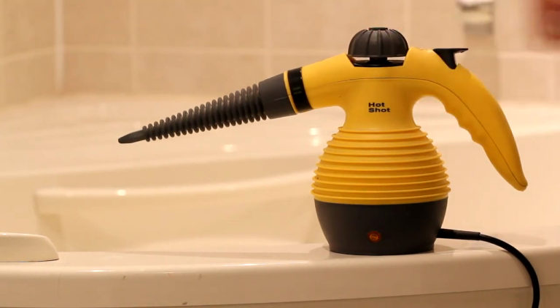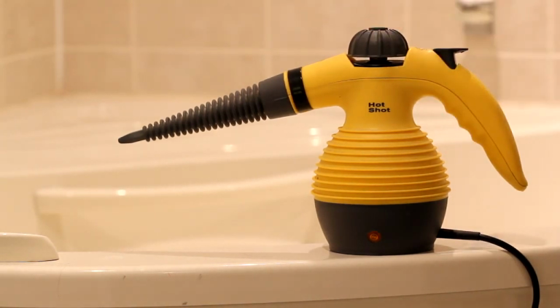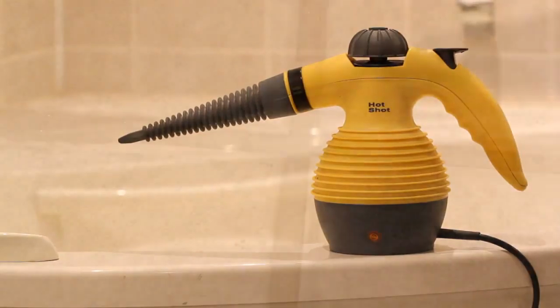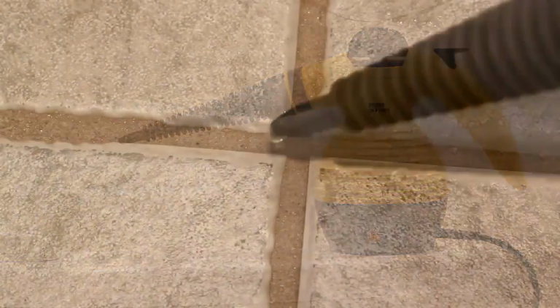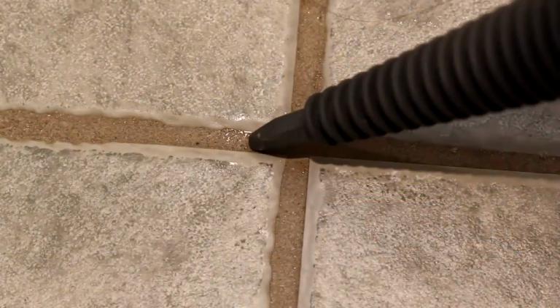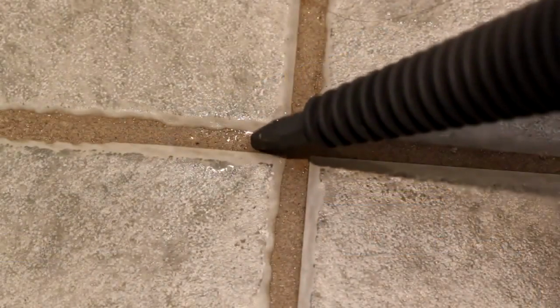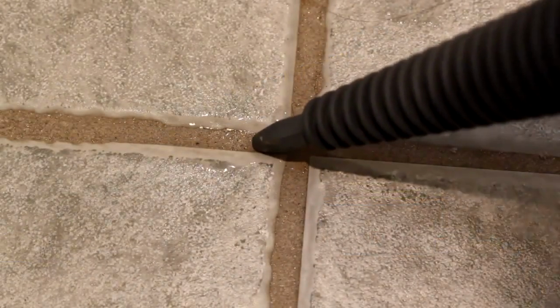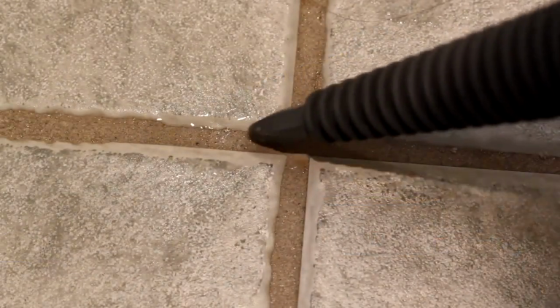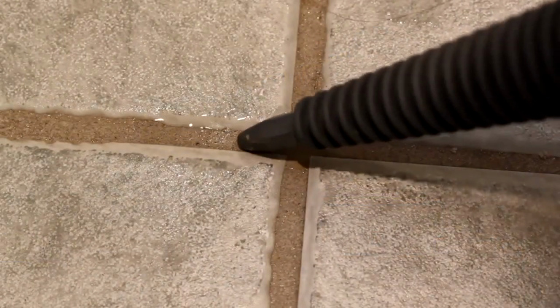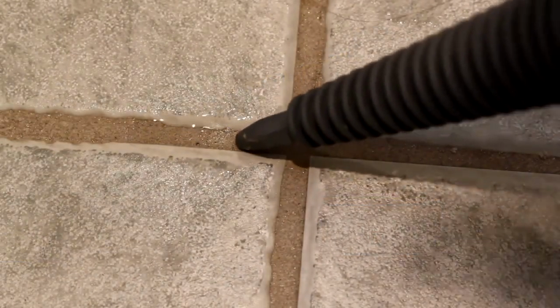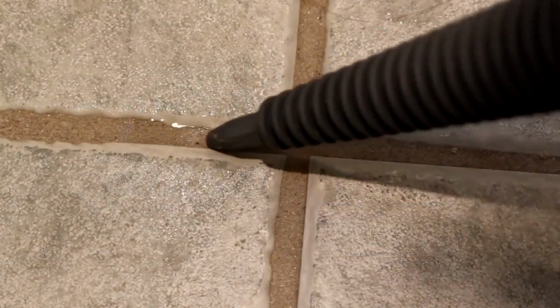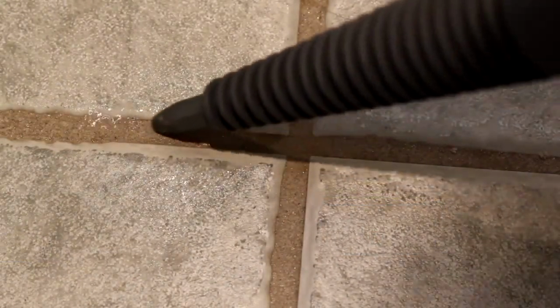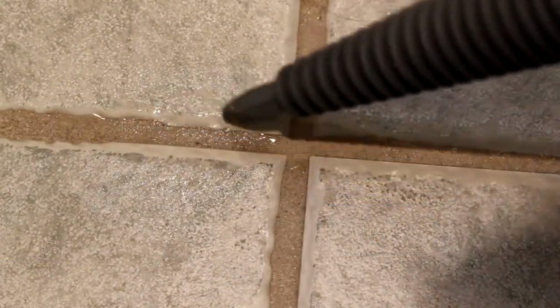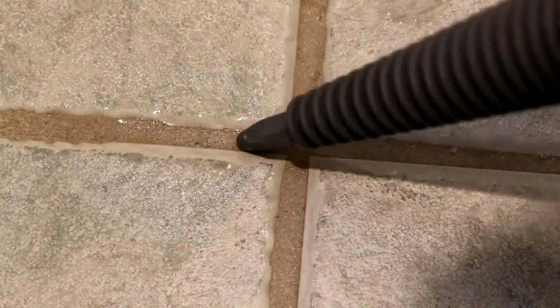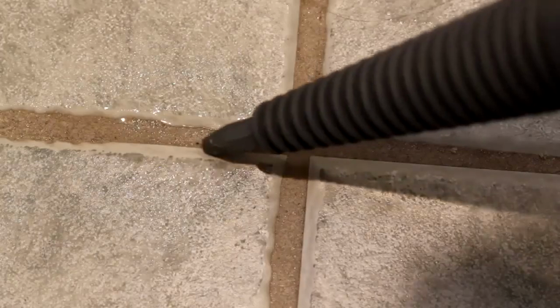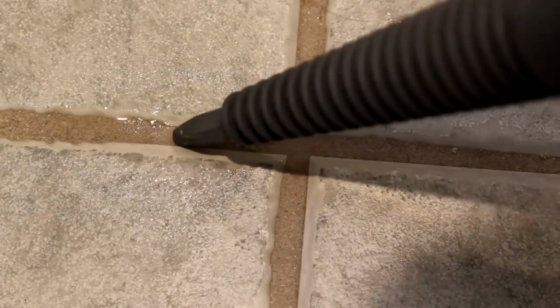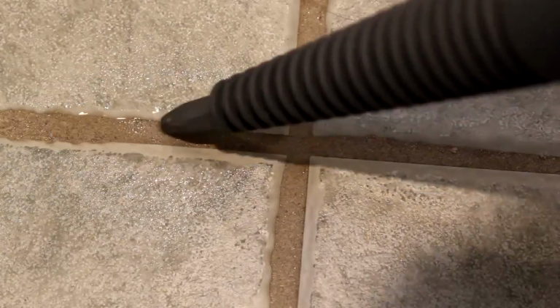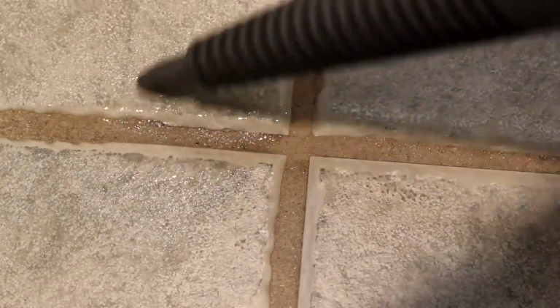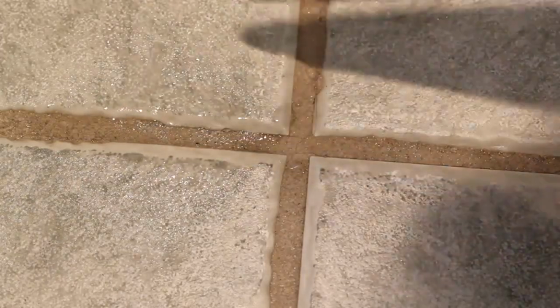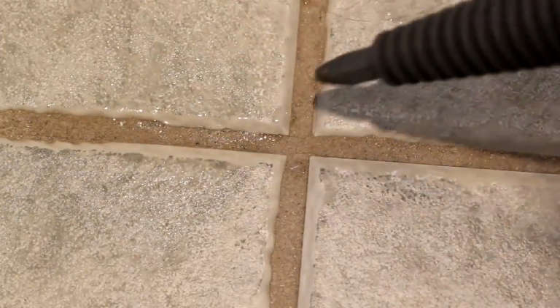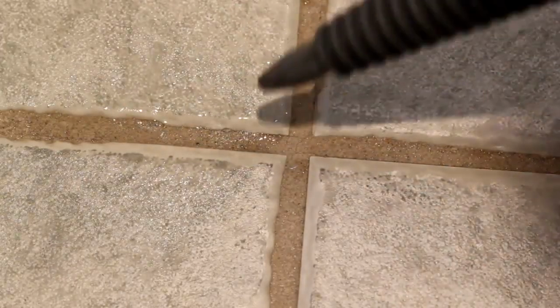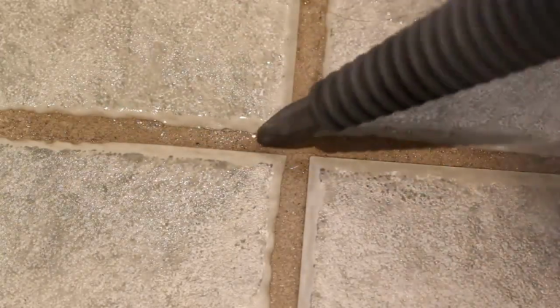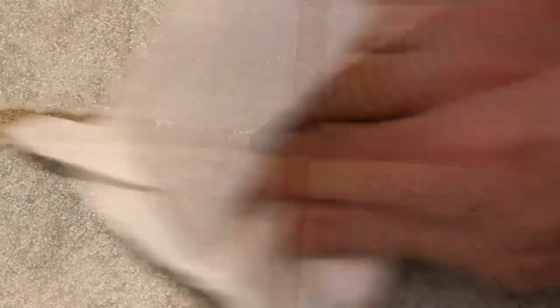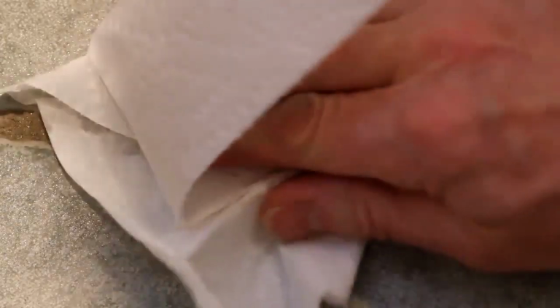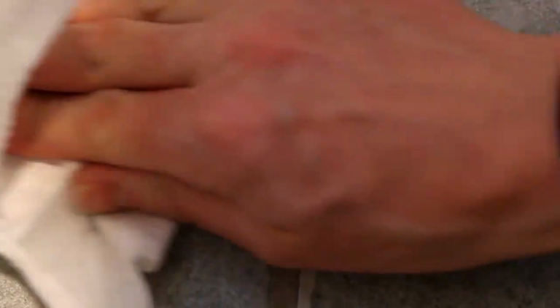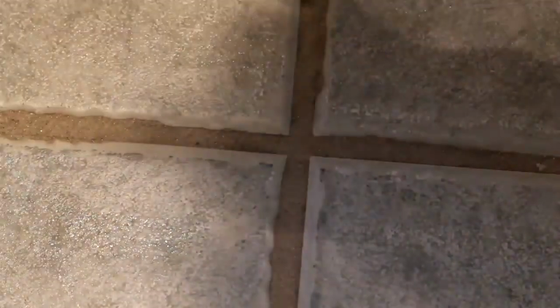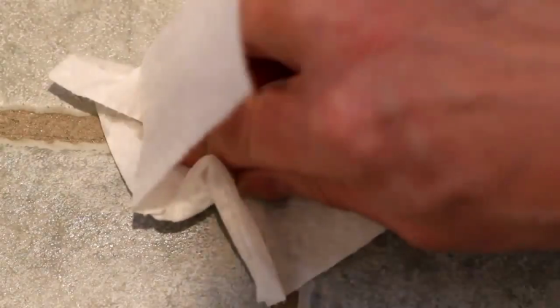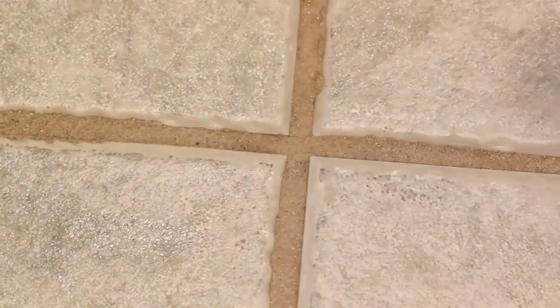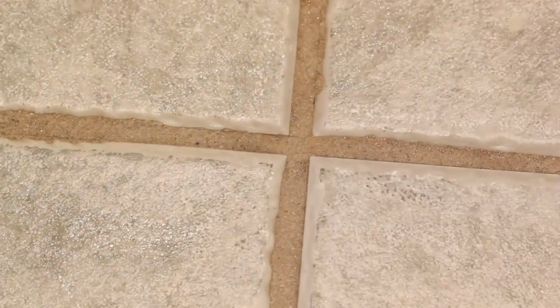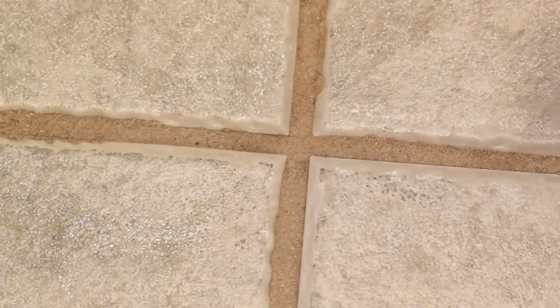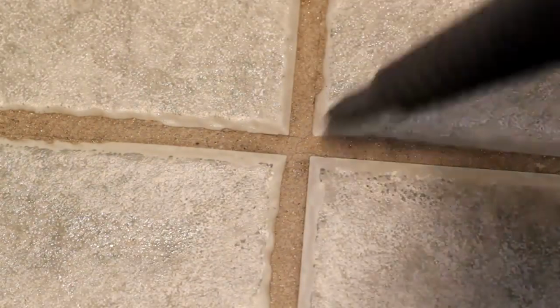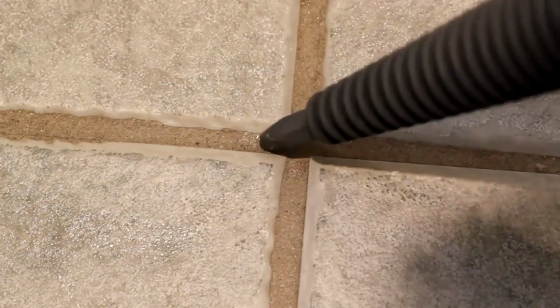It does help to use a cleaning solution on the grout to soften and loosen the dirt. But the important thing is to physically remove the dirt once it's loosened. Even using a paper towel or sponge will help to draw the dirt out.